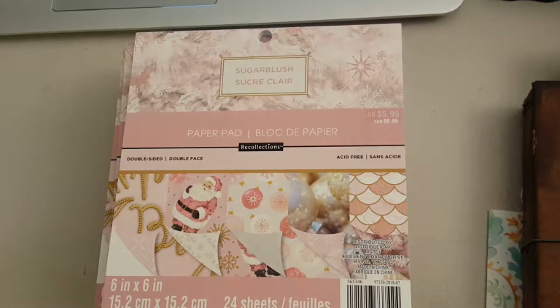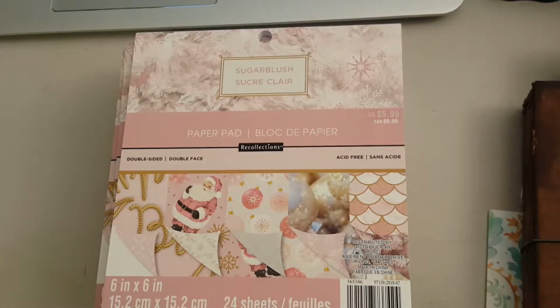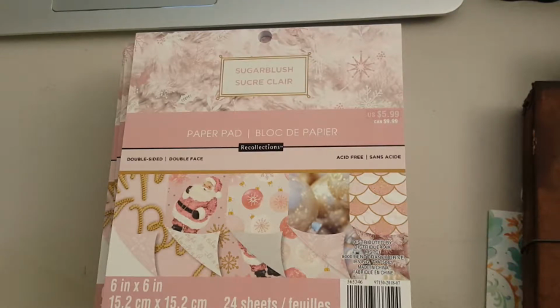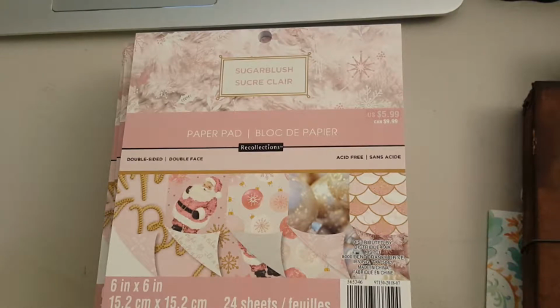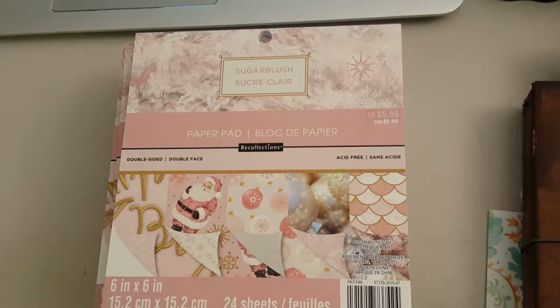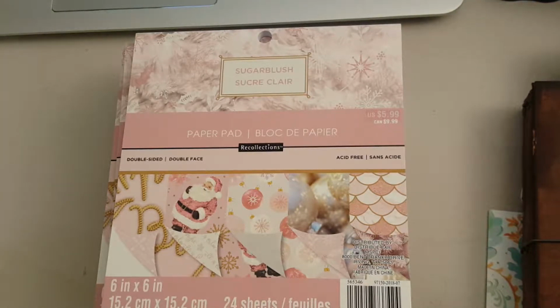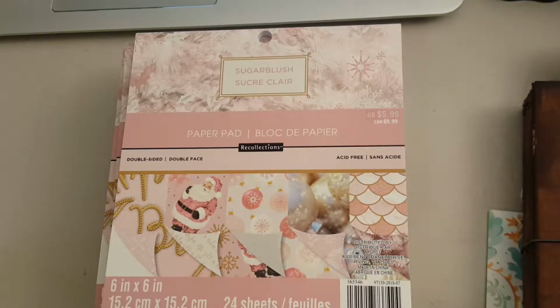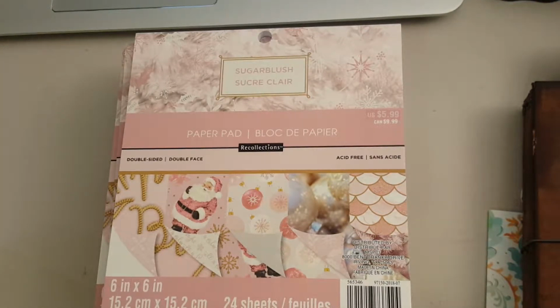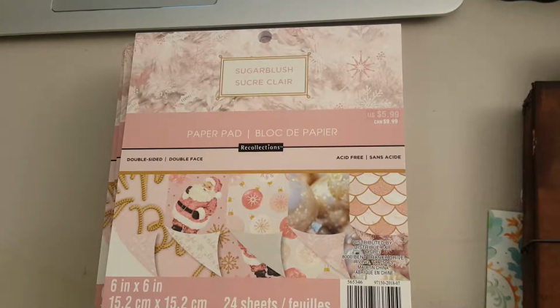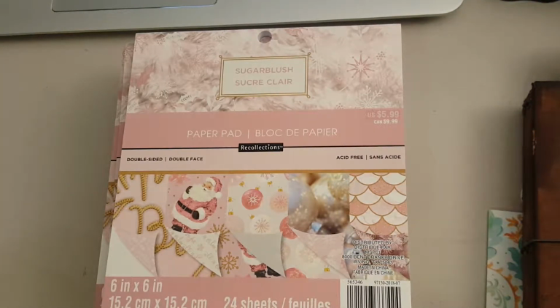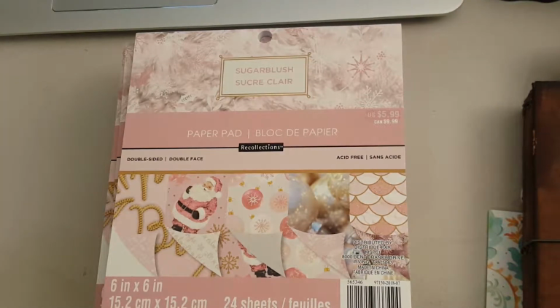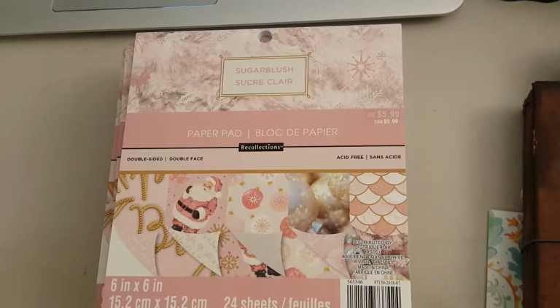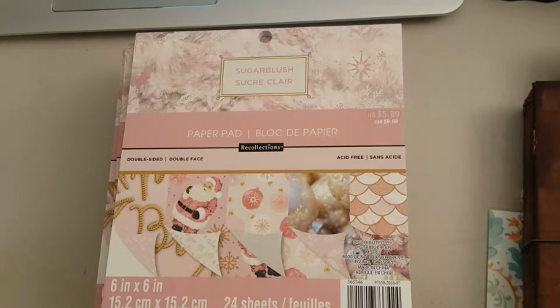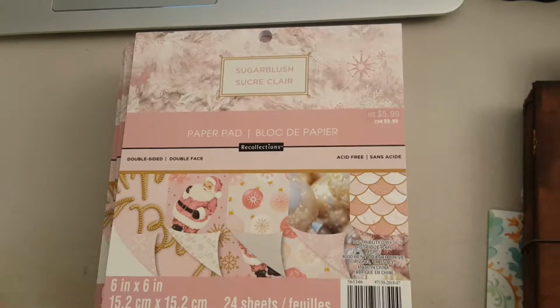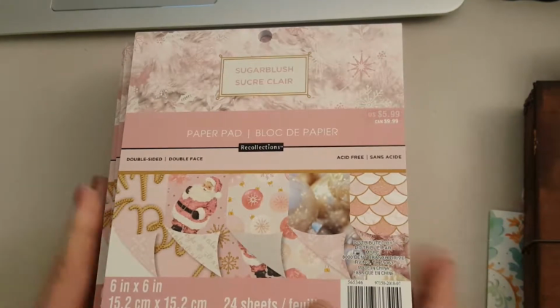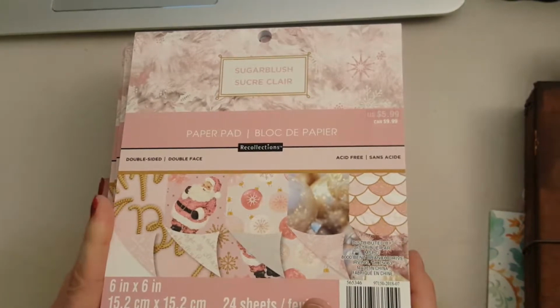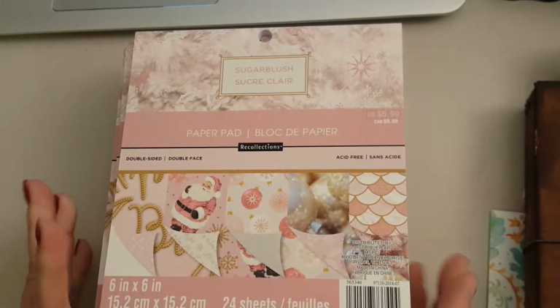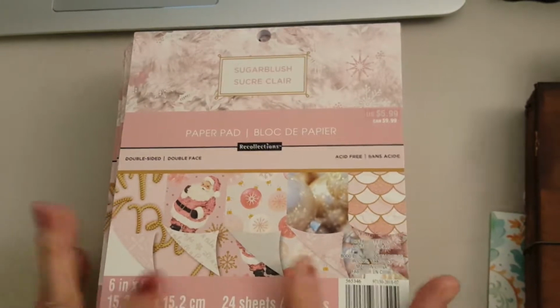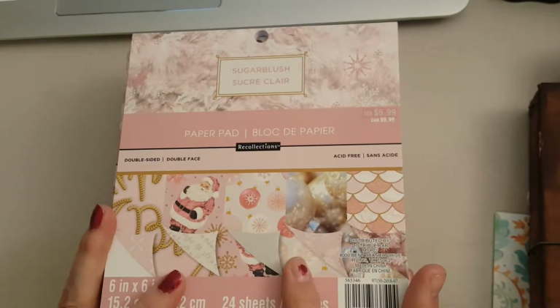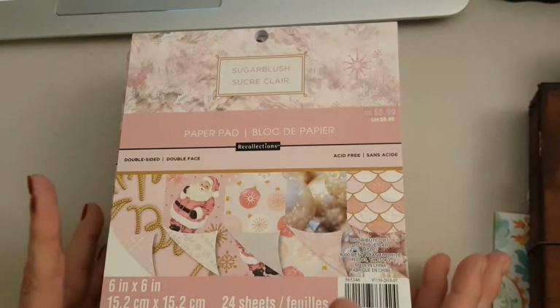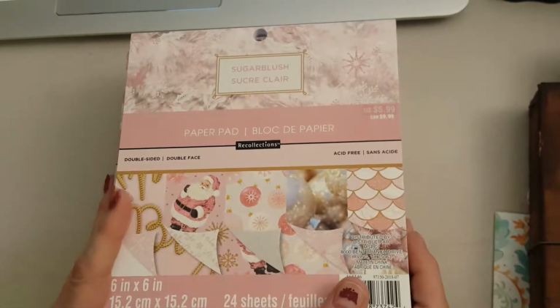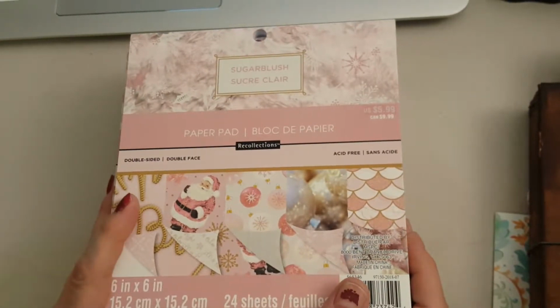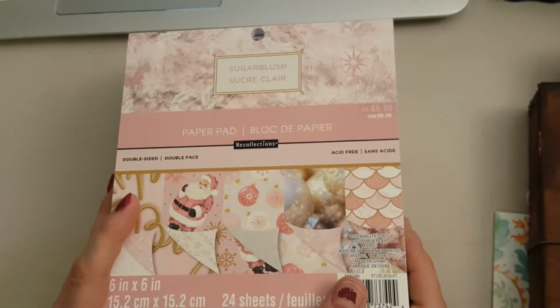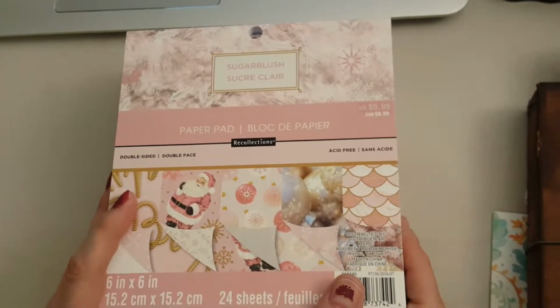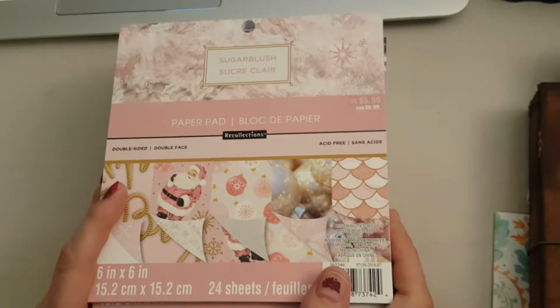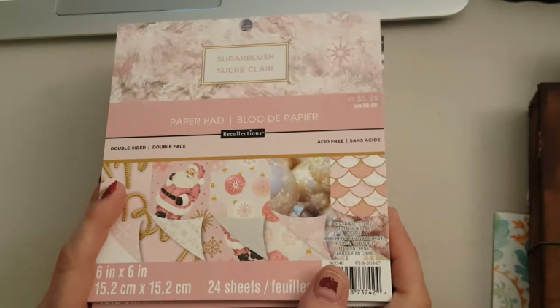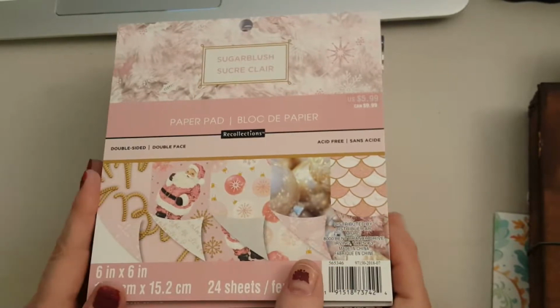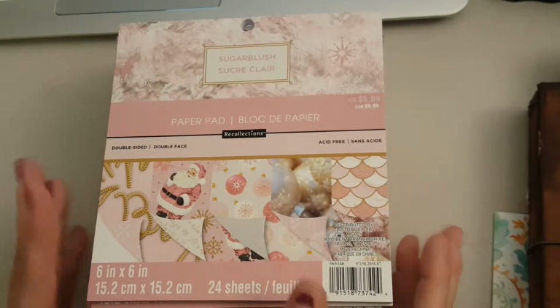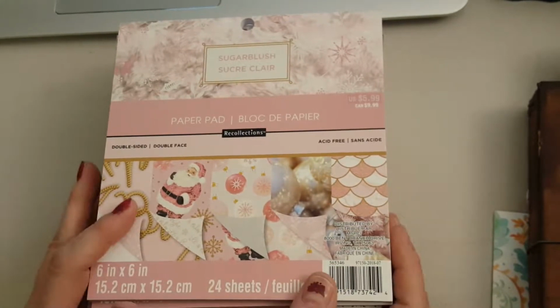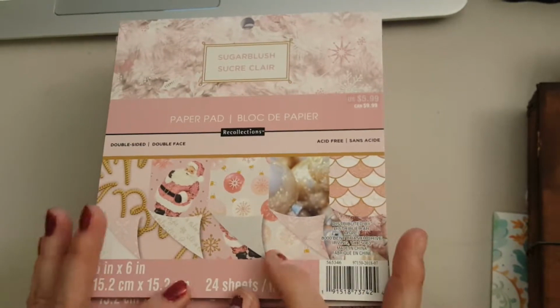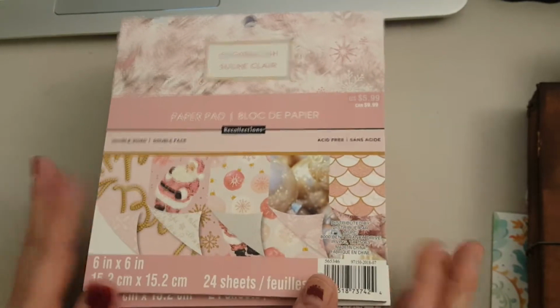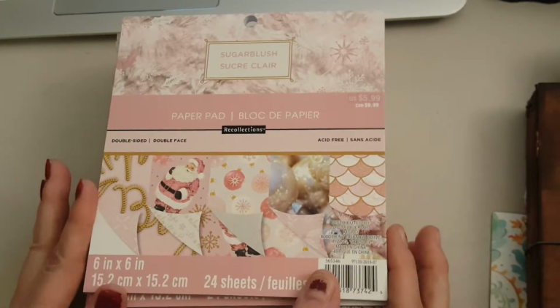Hey guys, it's Lisa with the Barnyard Chicken. I have a Michael's paper haul — I ordered some of the hot buy paper pads off michaels.com and they arrived today.